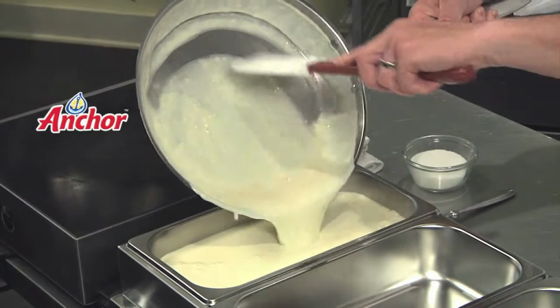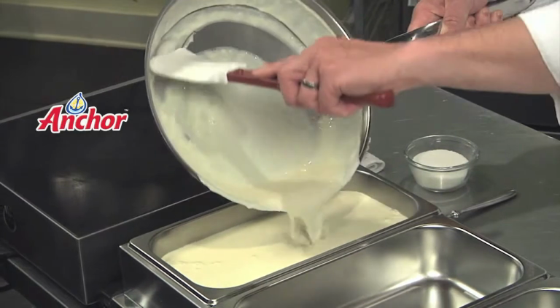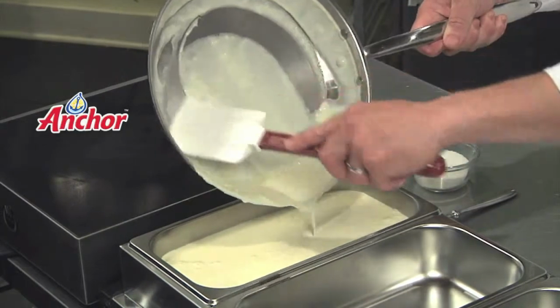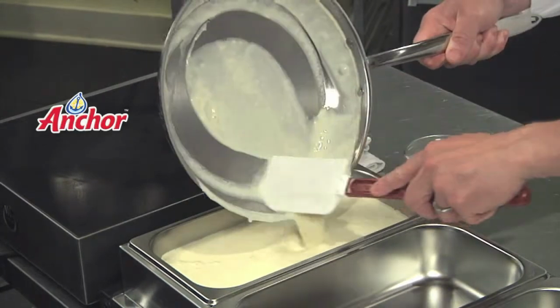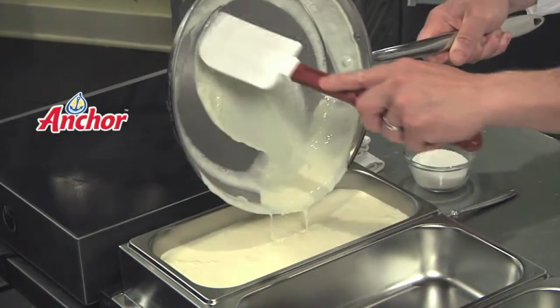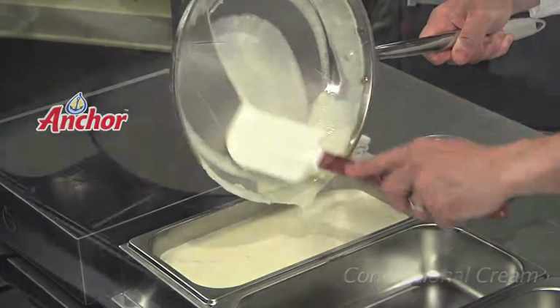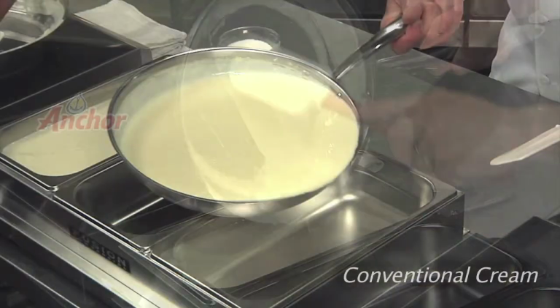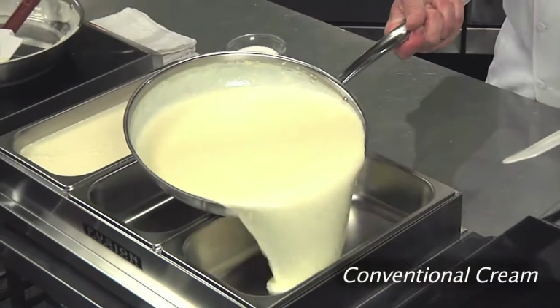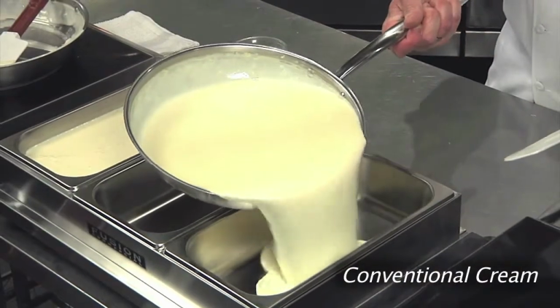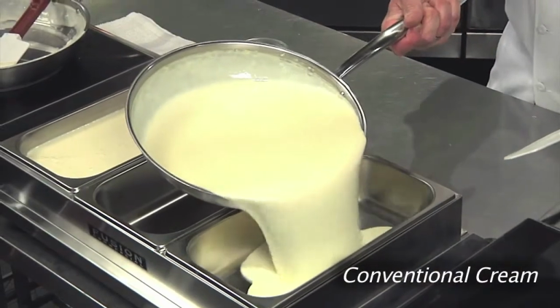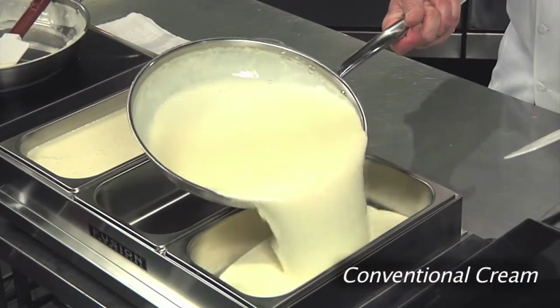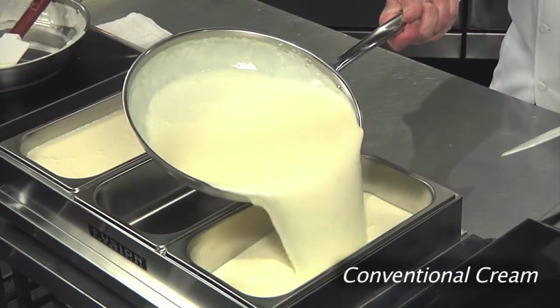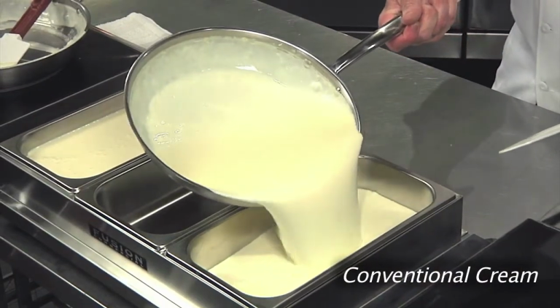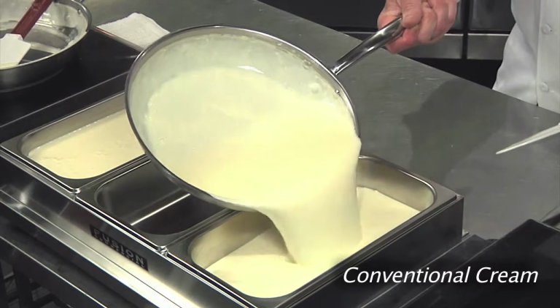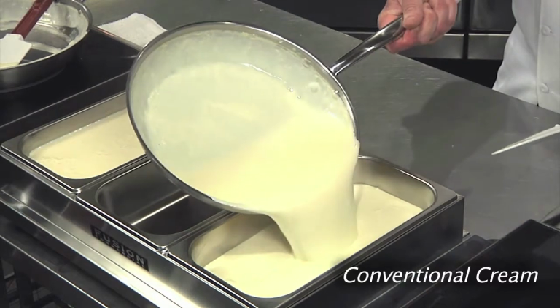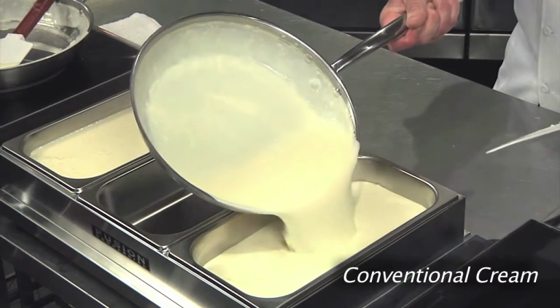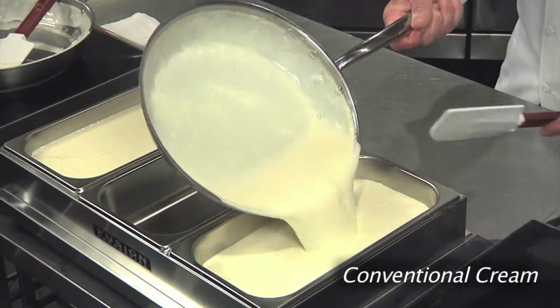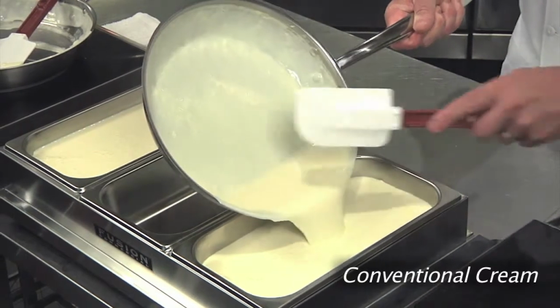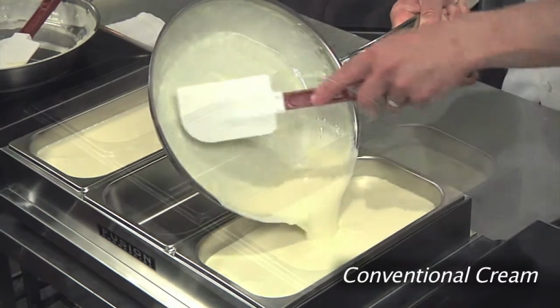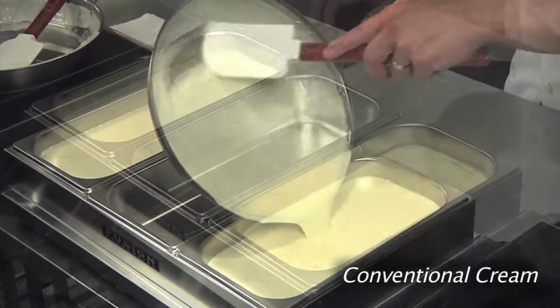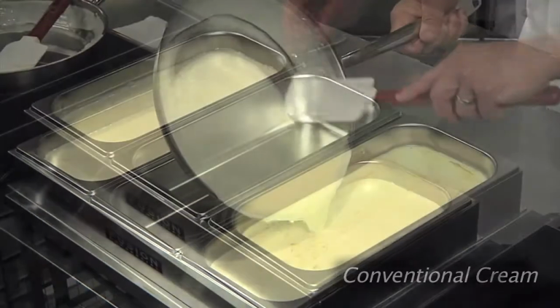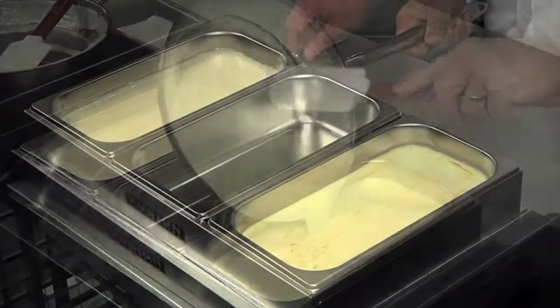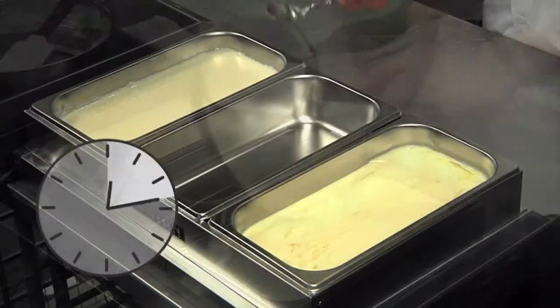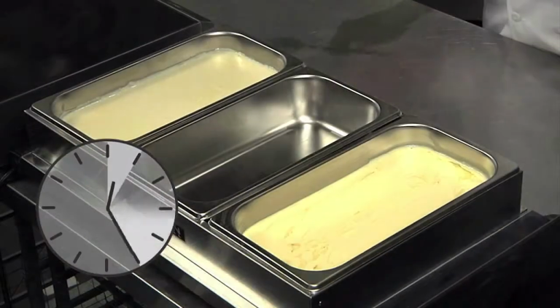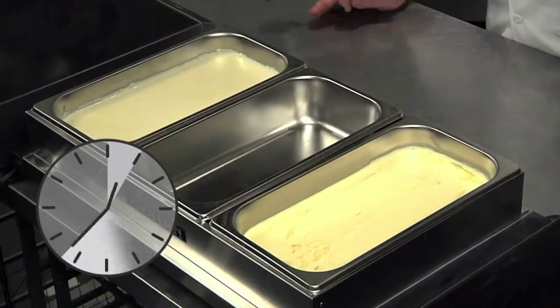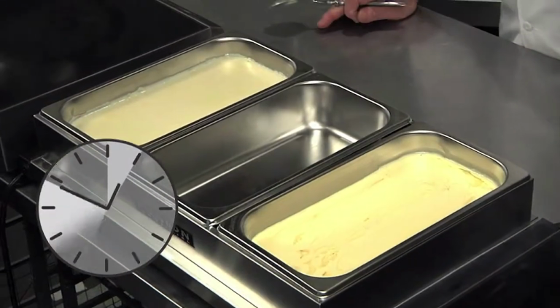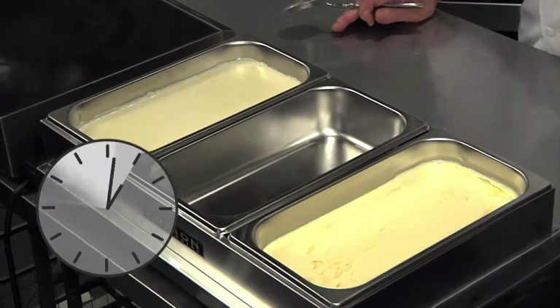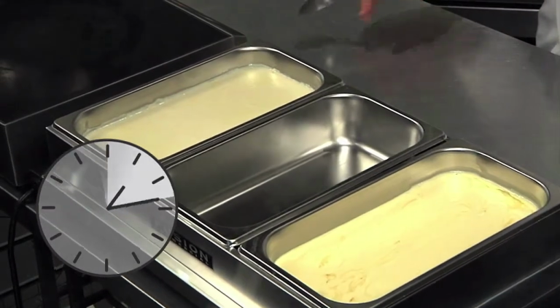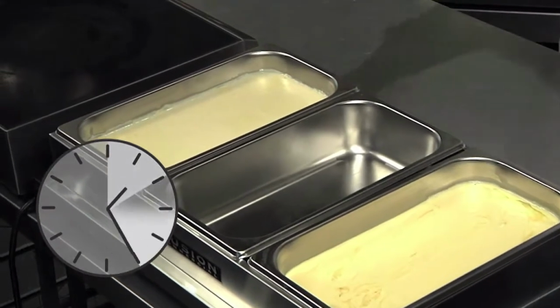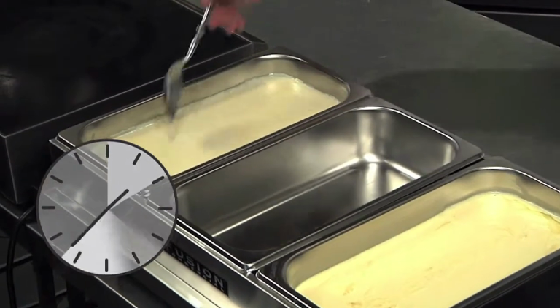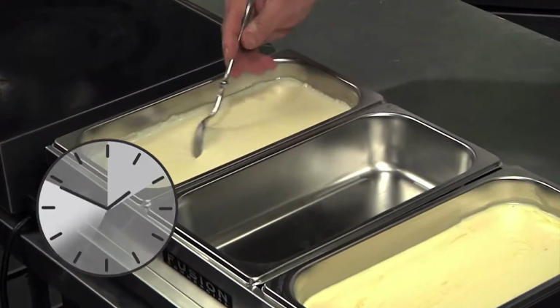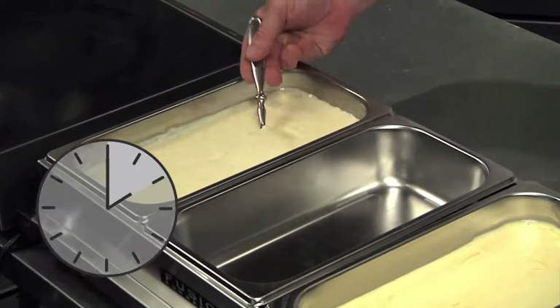Both sauces have been prepared and are now ready to be held in a steam table. Two hours have passed, and you can see that the sauce made with Anchor cream continues to look fresh and appealing even in a holding state.